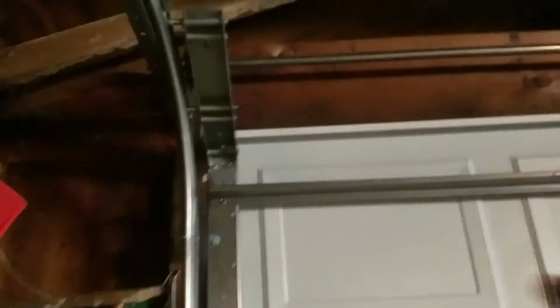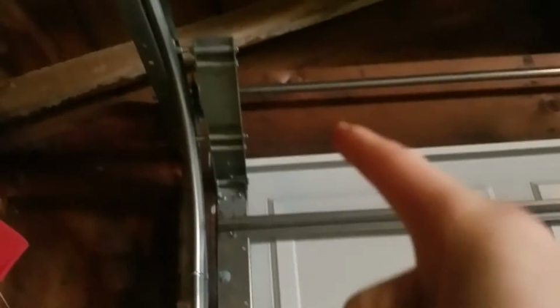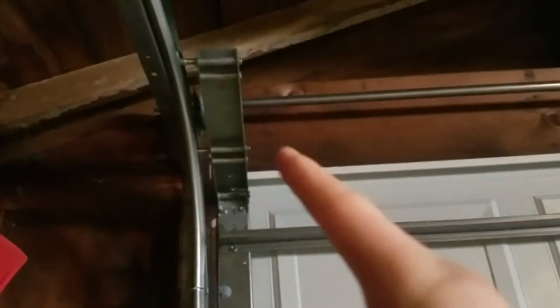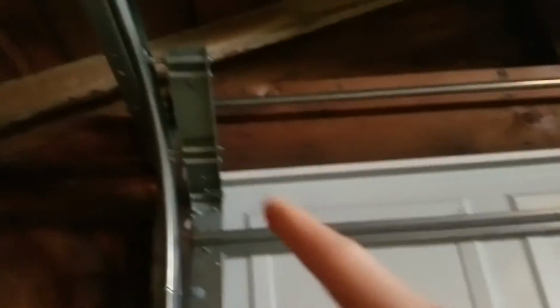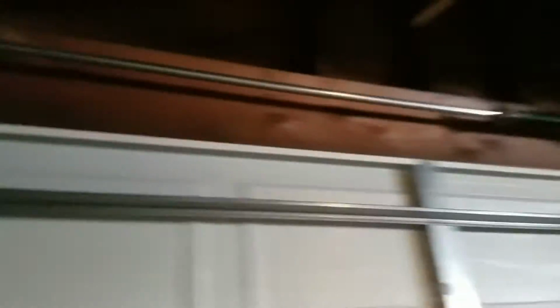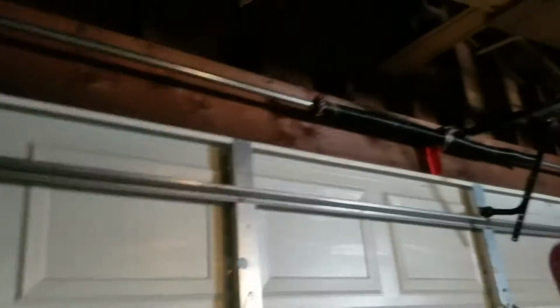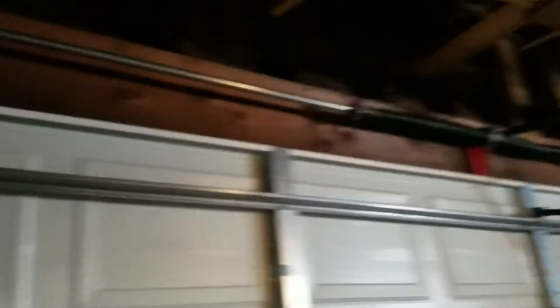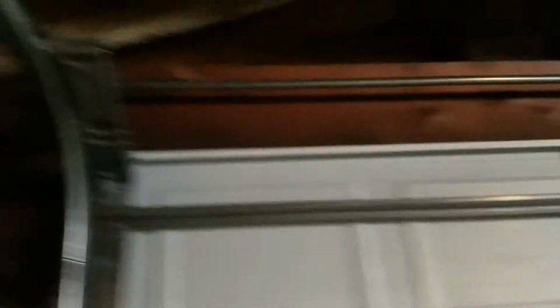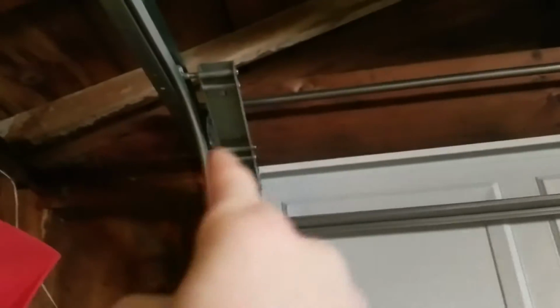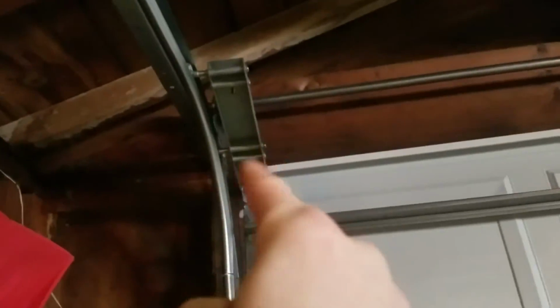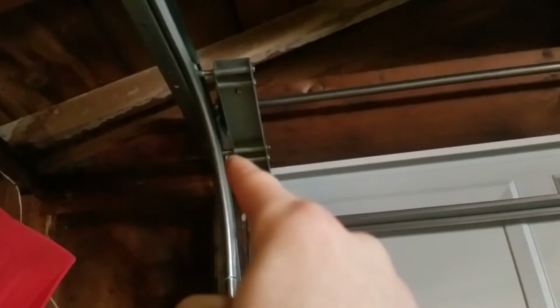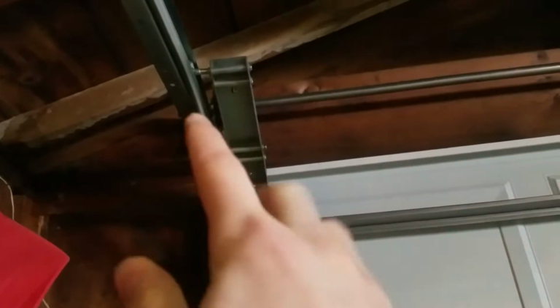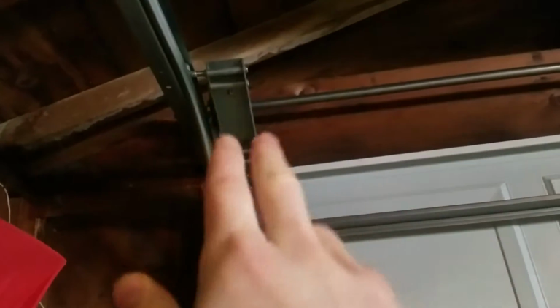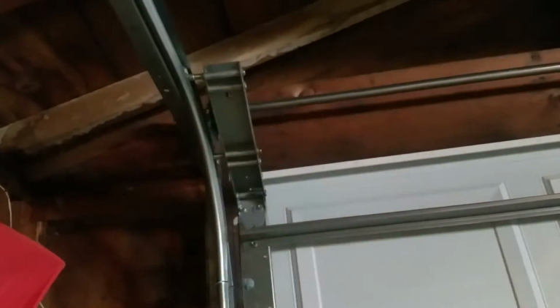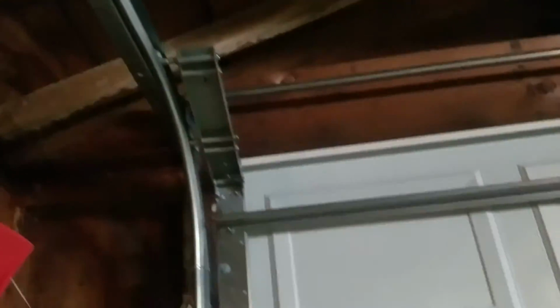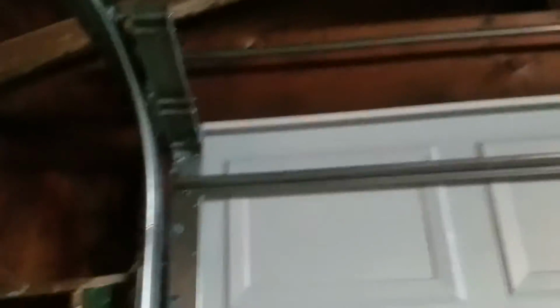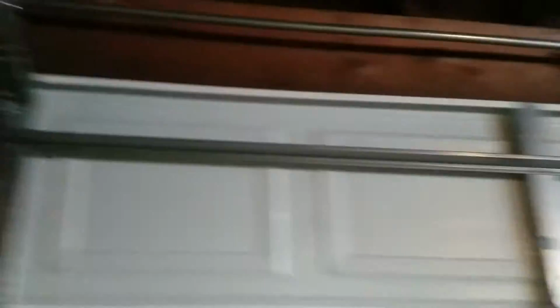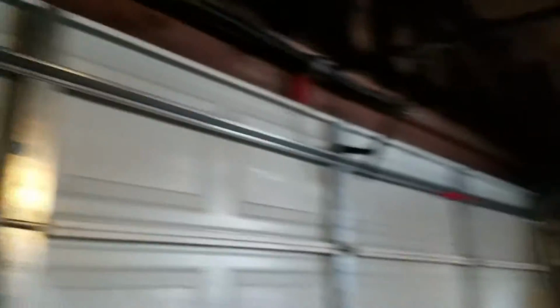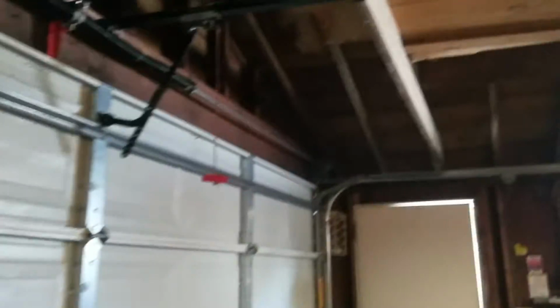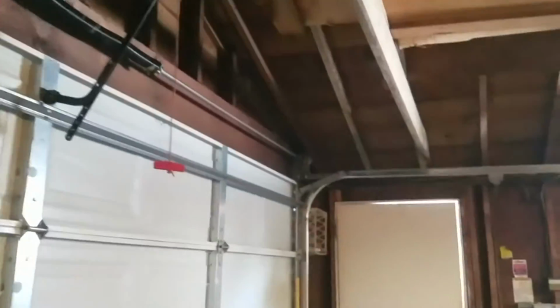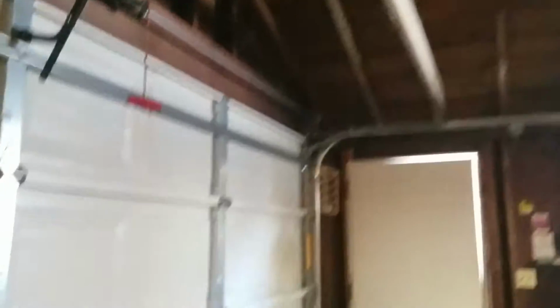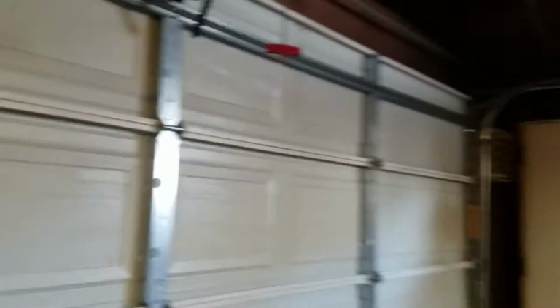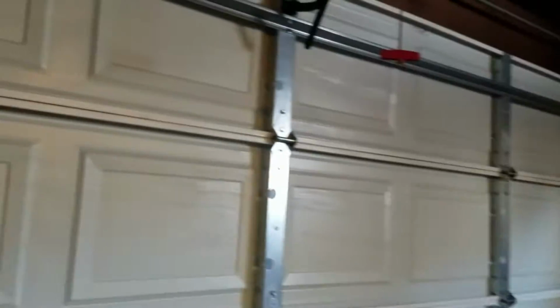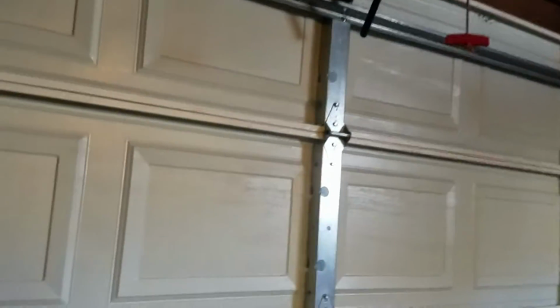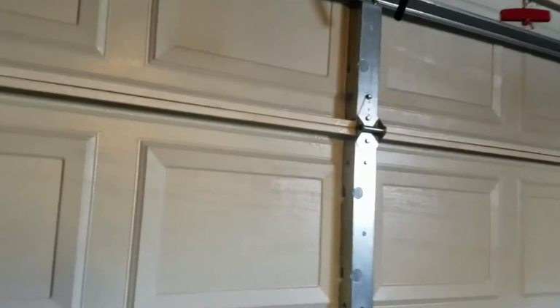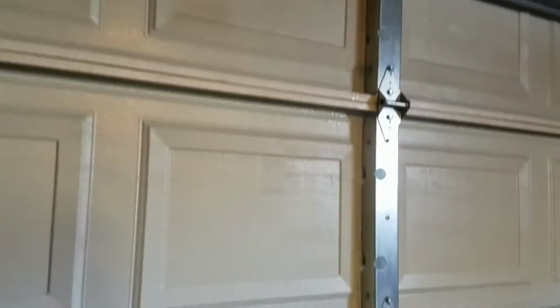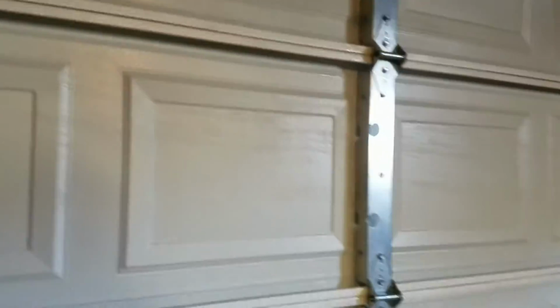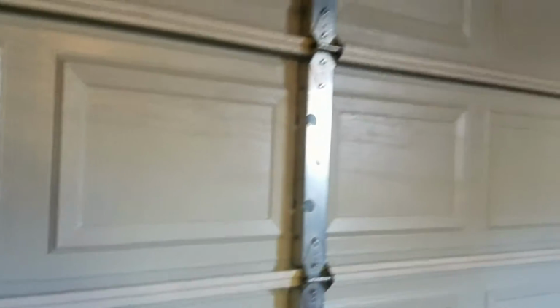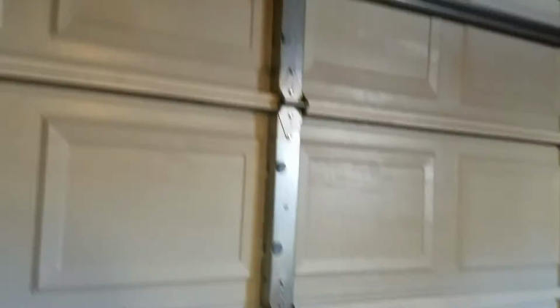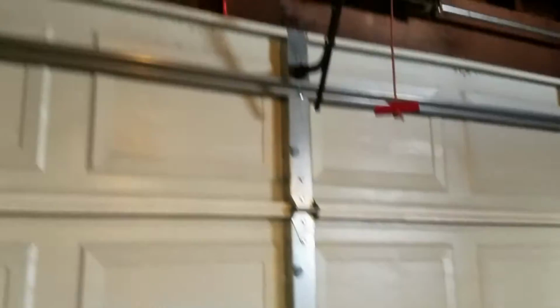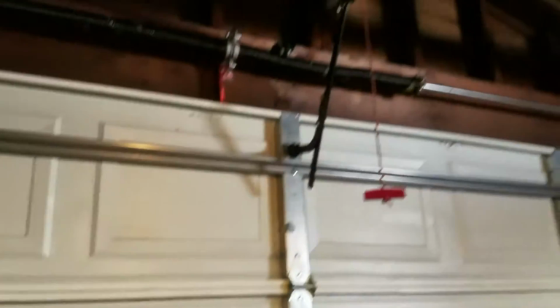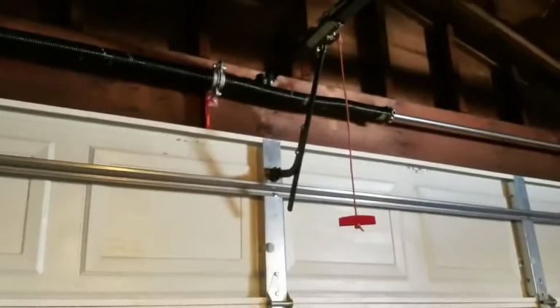I couldn't tell, but it looks like something's bending. I'm not sure if it's the quick closers or what is happening with them. So if you guys know what that could be, let me know.